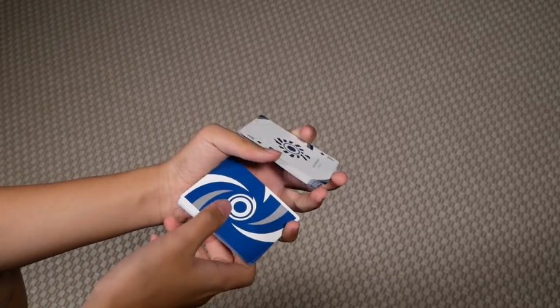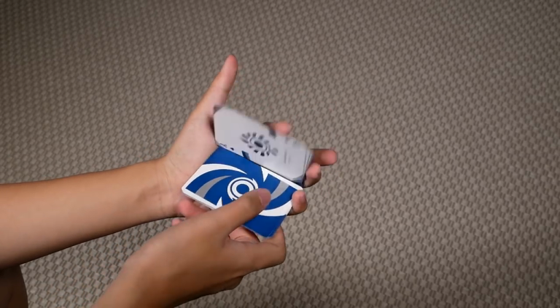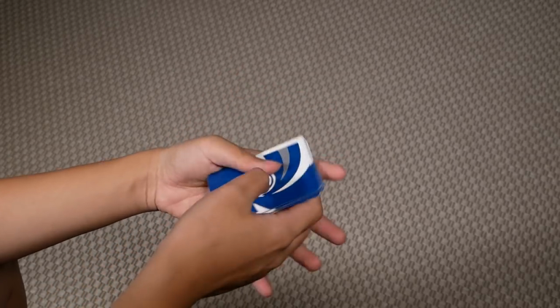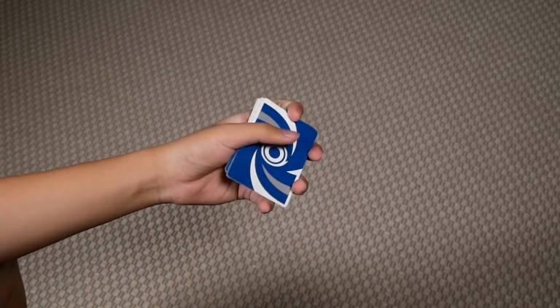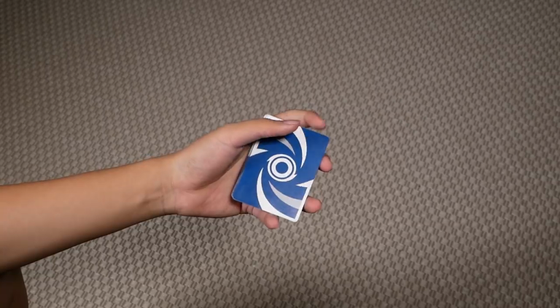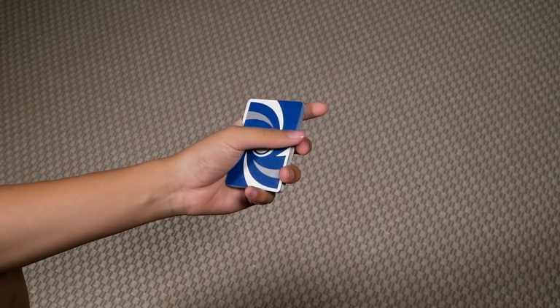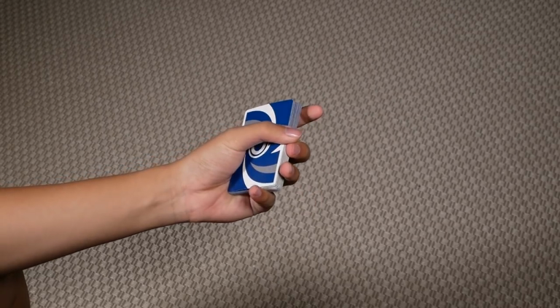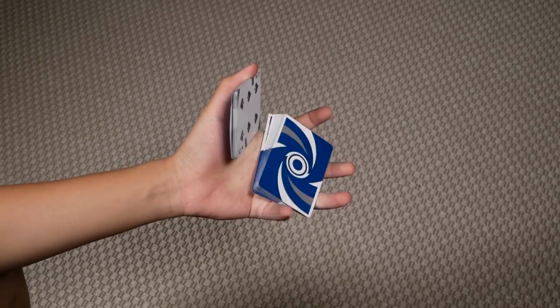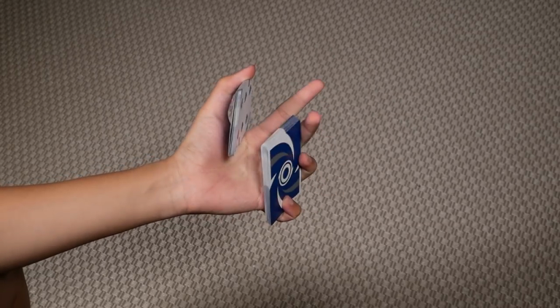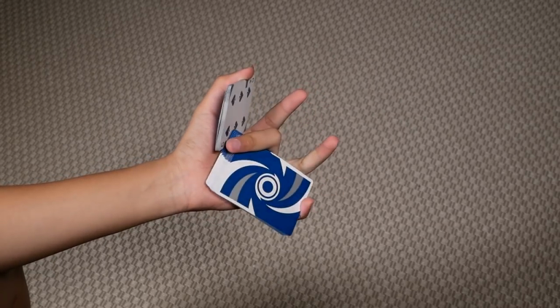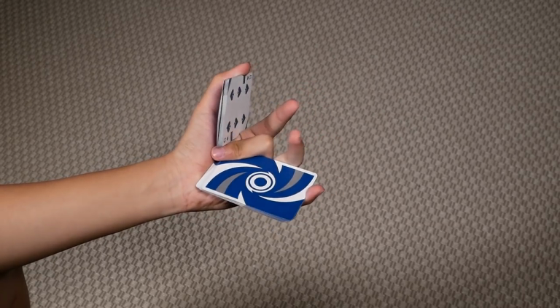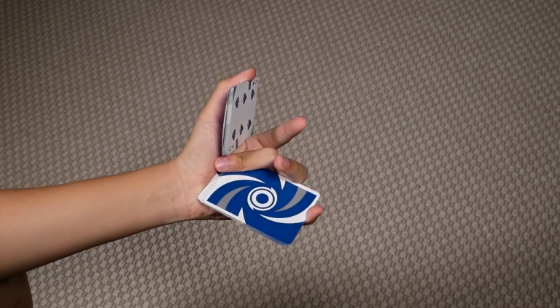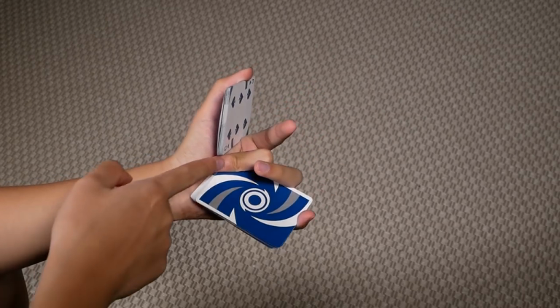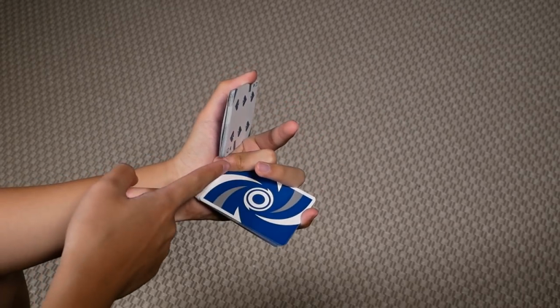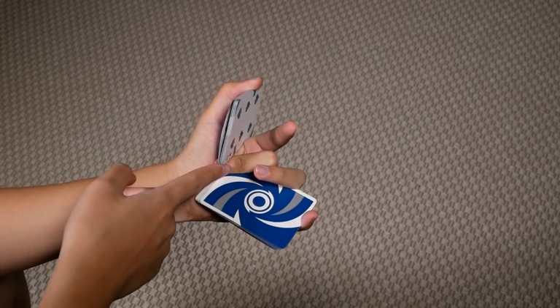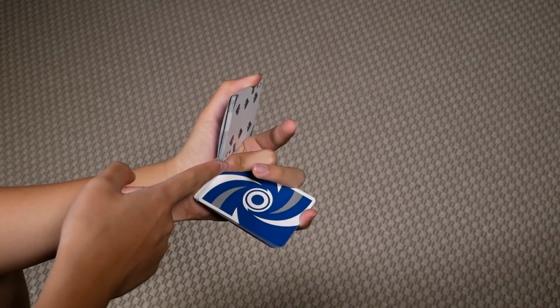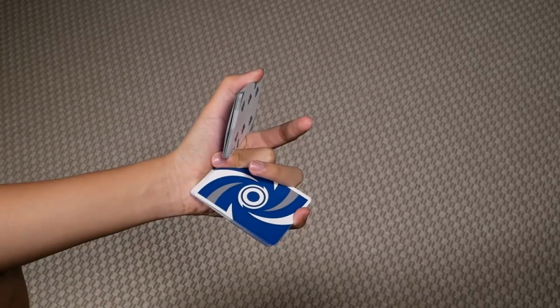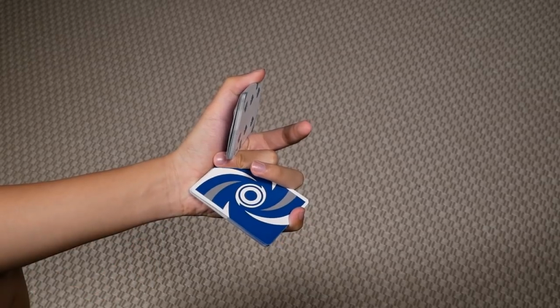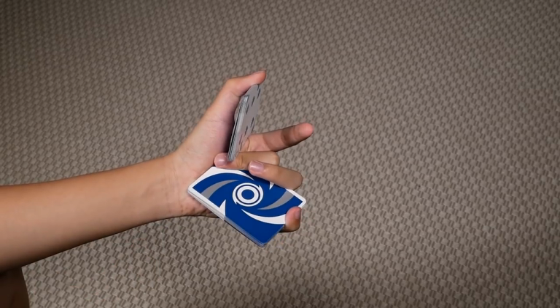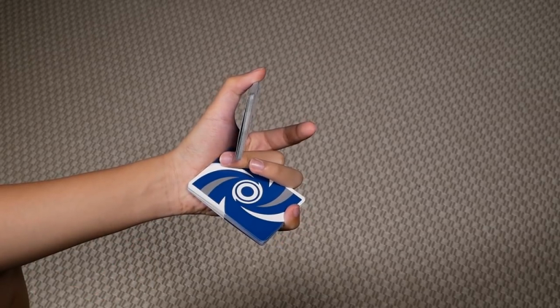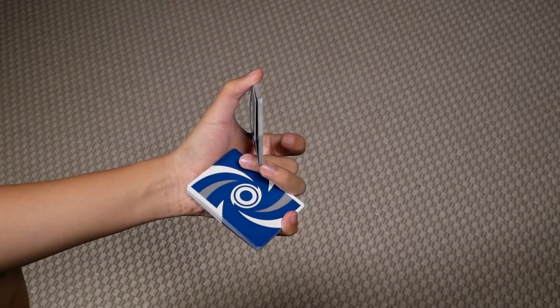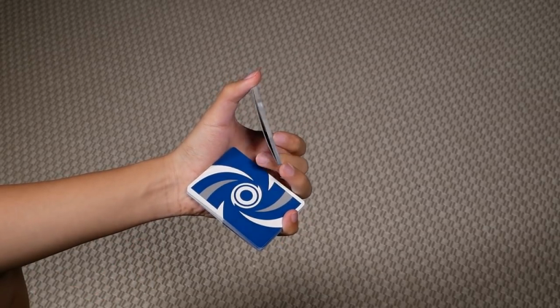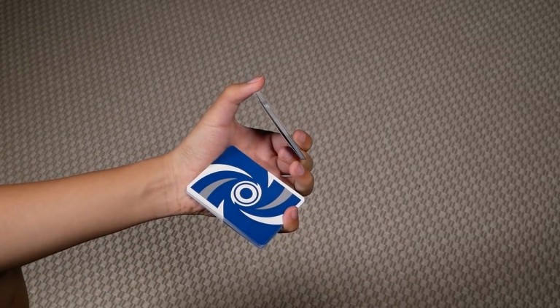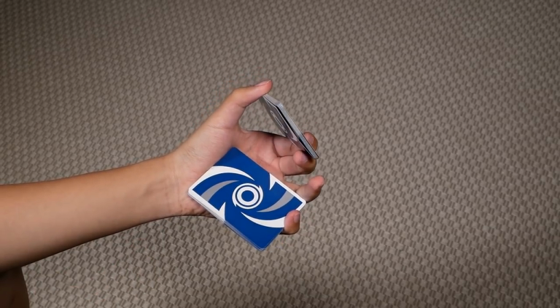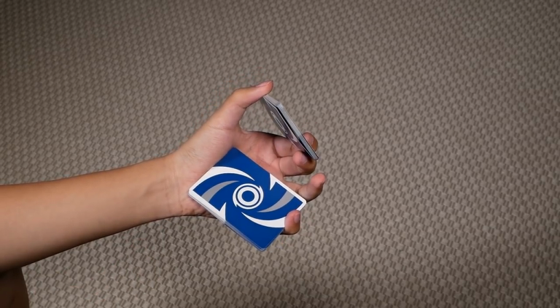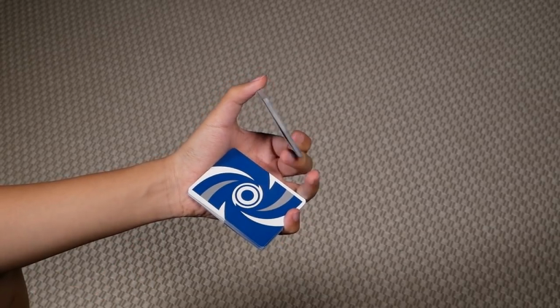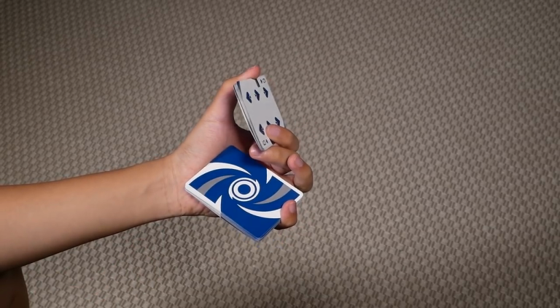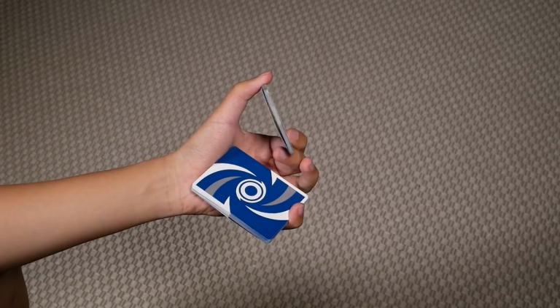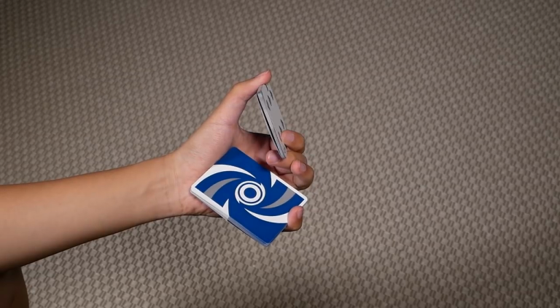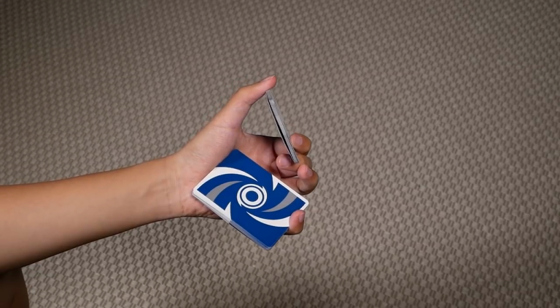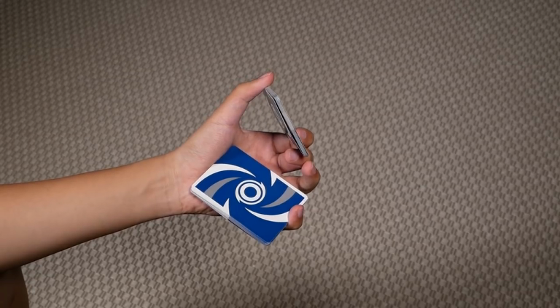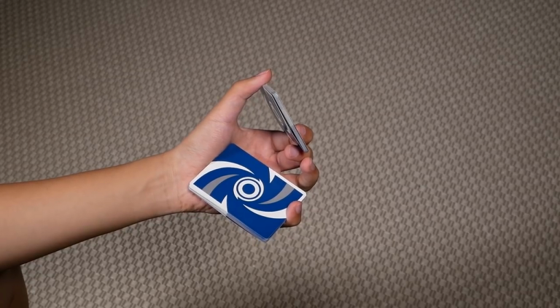Let me show you that again. So your middle is here, contacting the bottom of this packet — pull it out, and index immediately comes over to grab the packet.